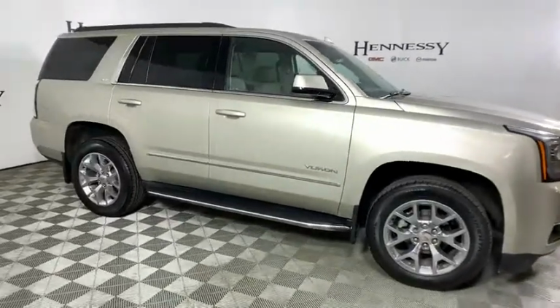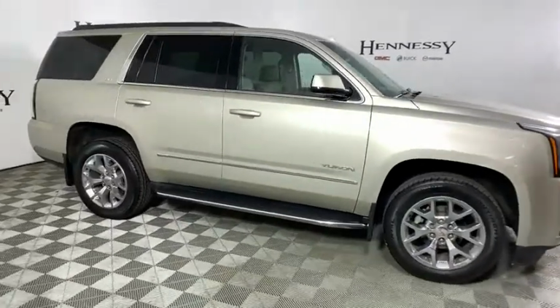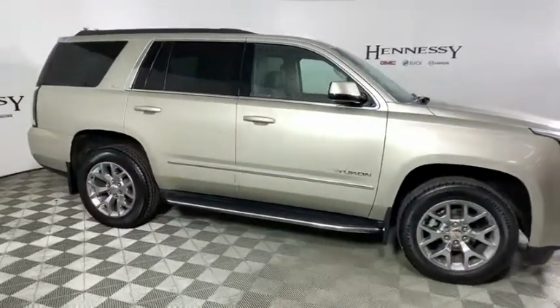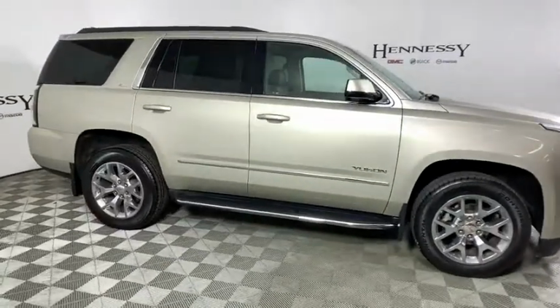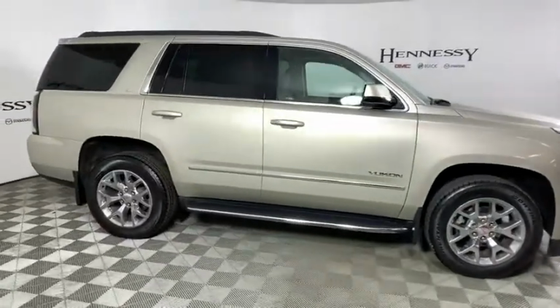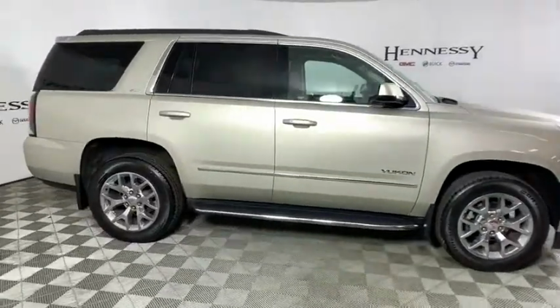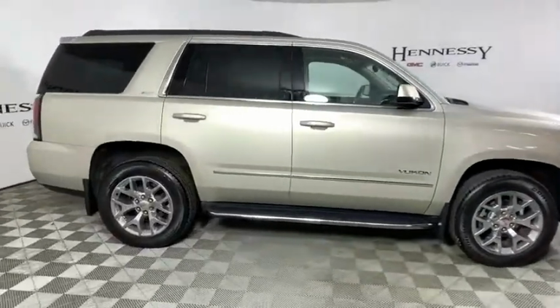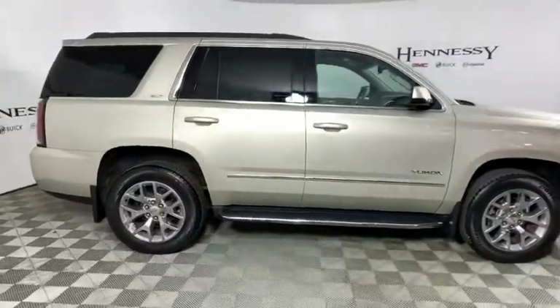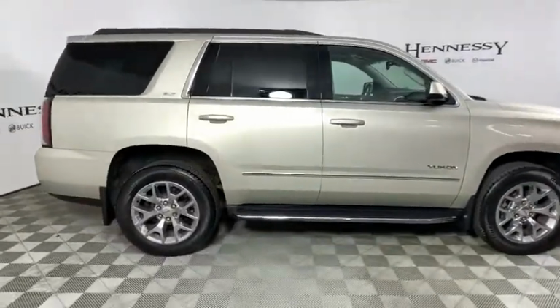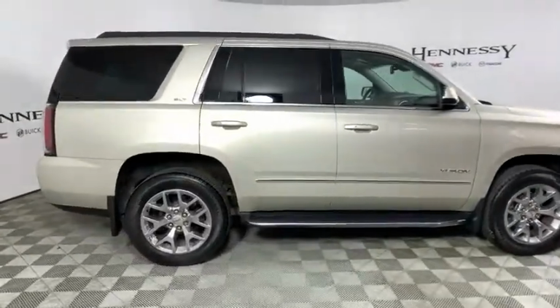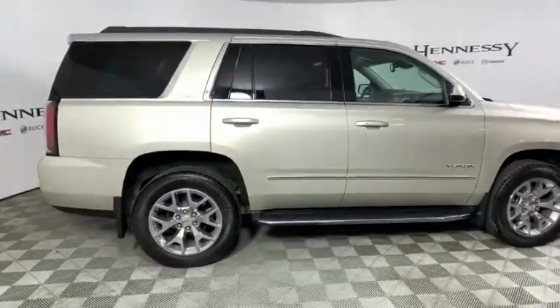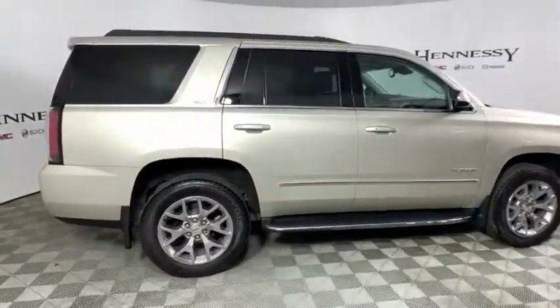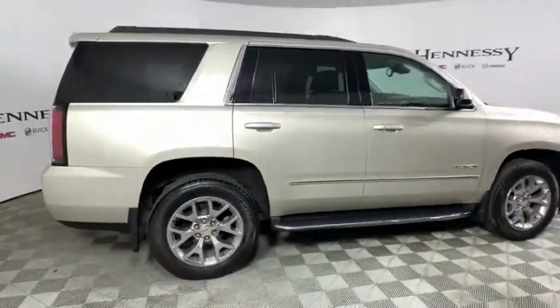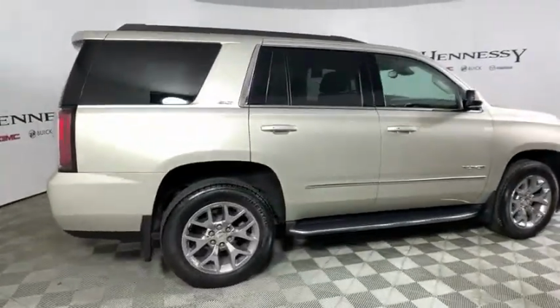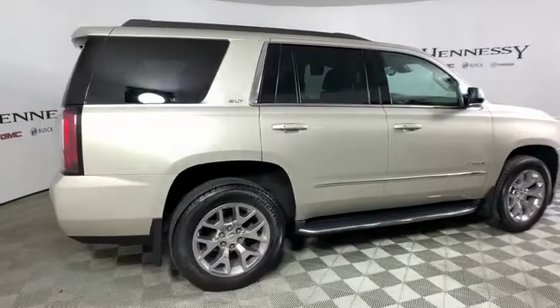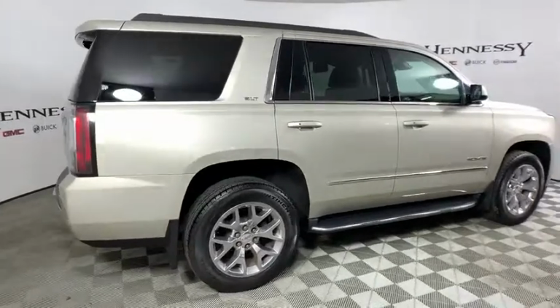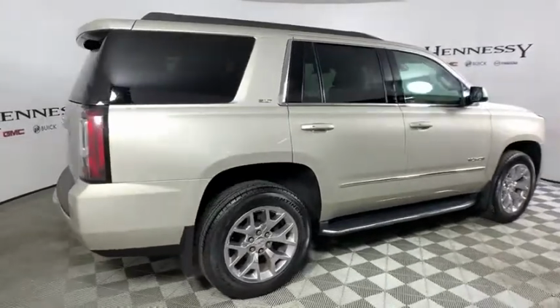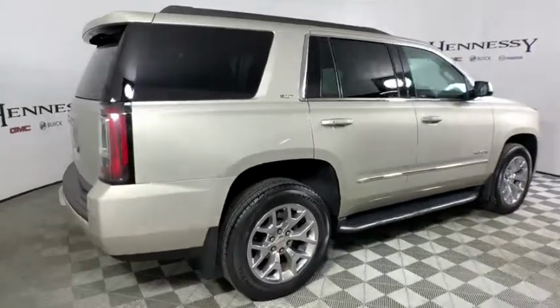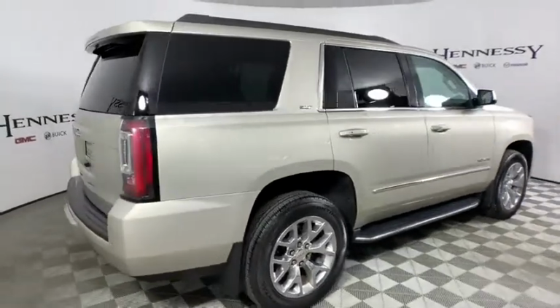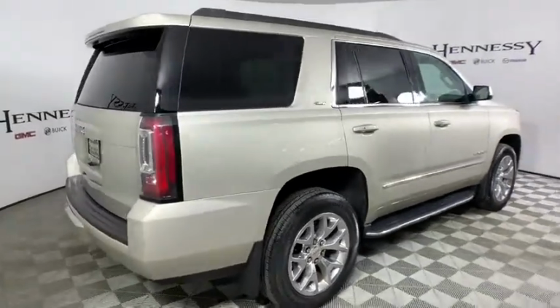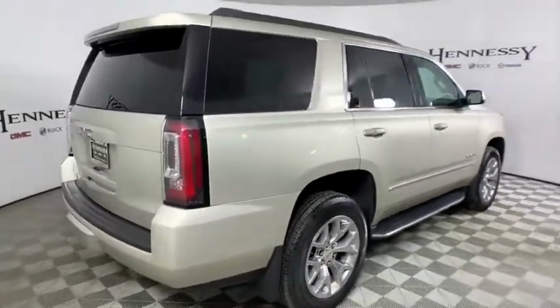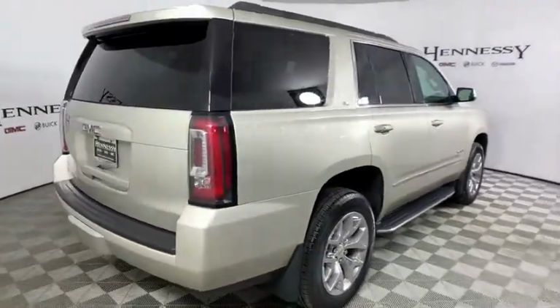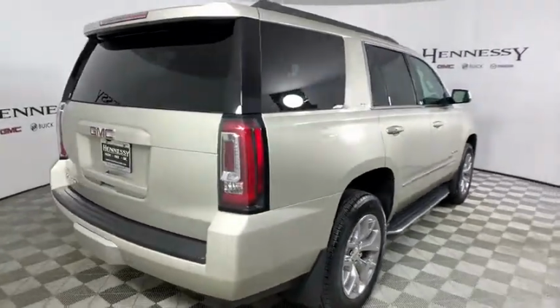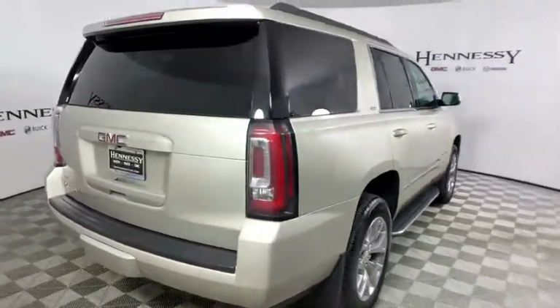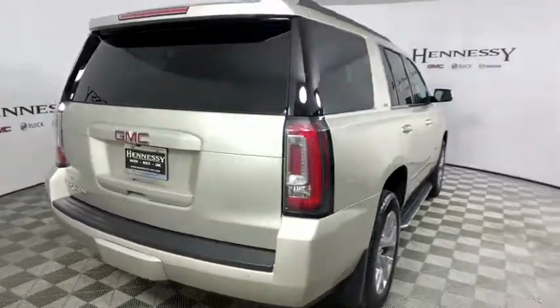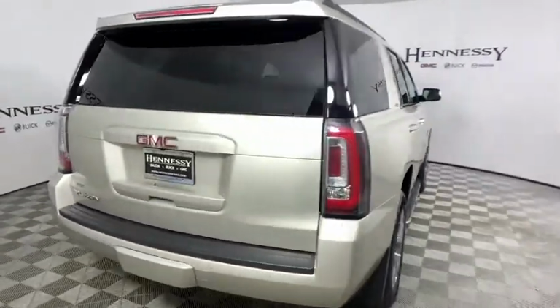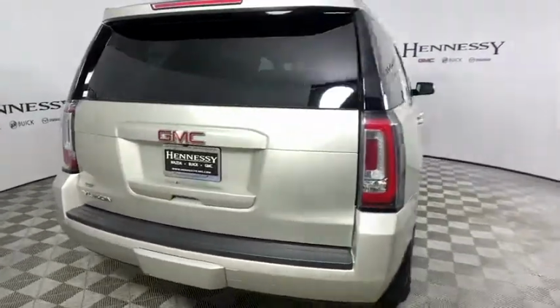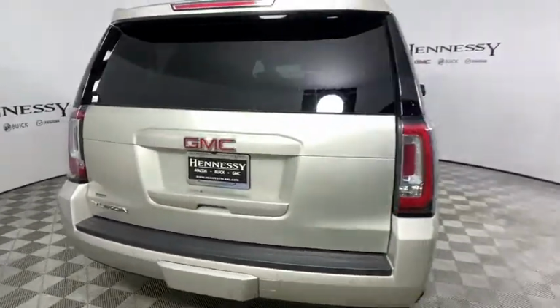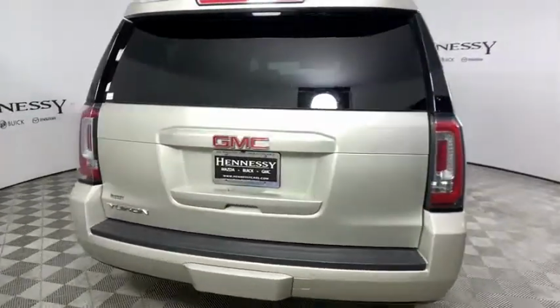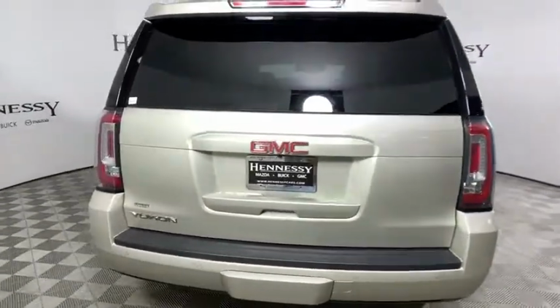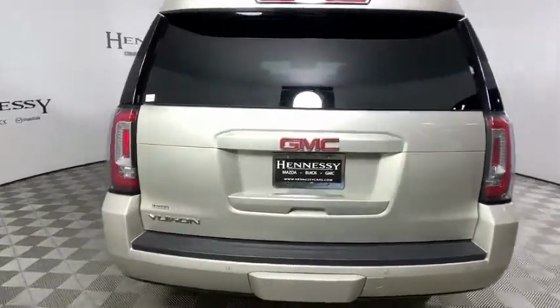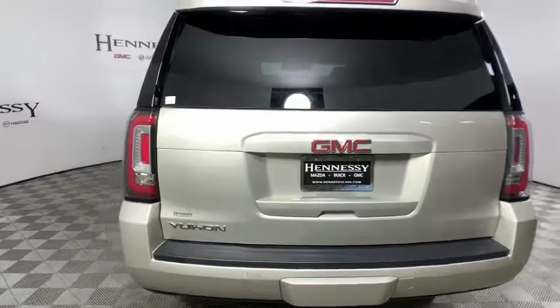Boasting a Vortec engine with active fuel management and flex fuel, the Yukon is agile and capable. This vehicle has less than 30,000 miles.